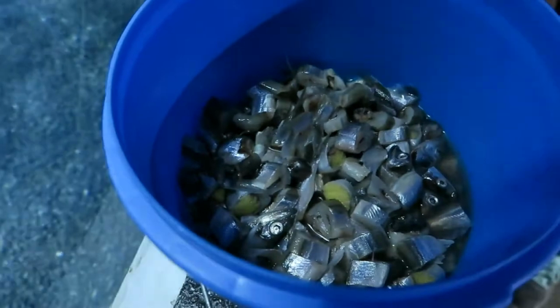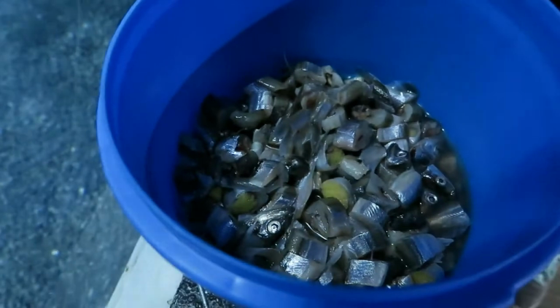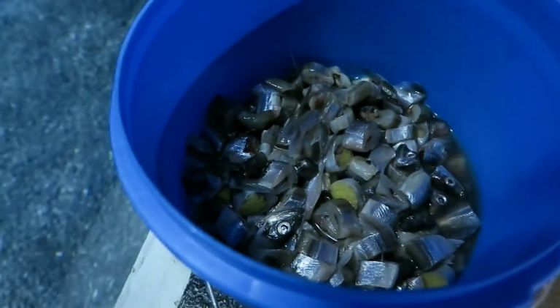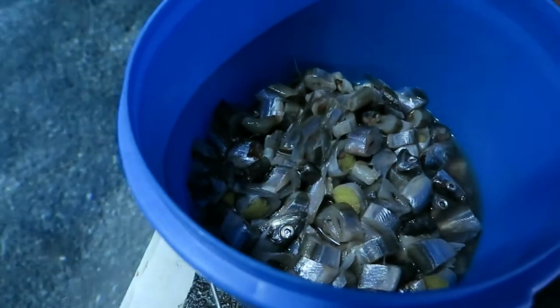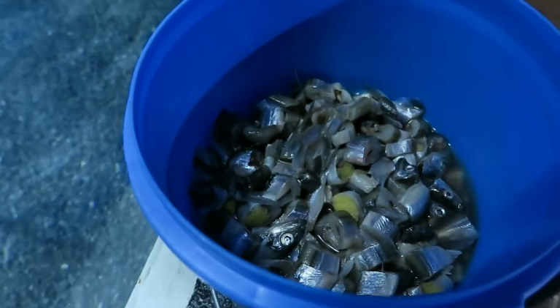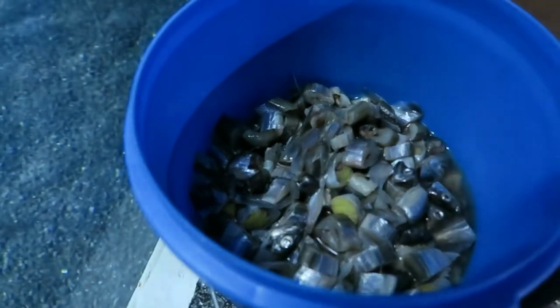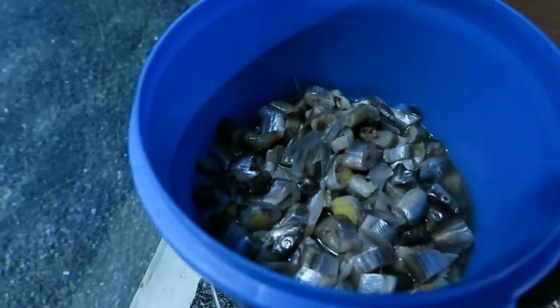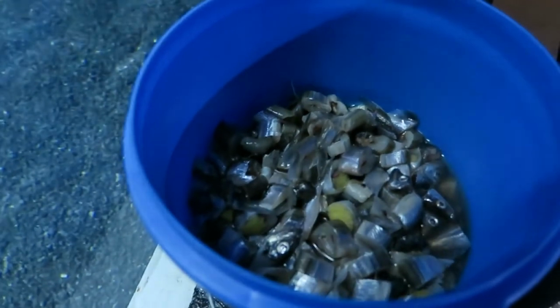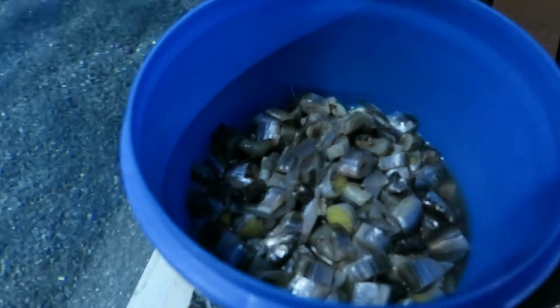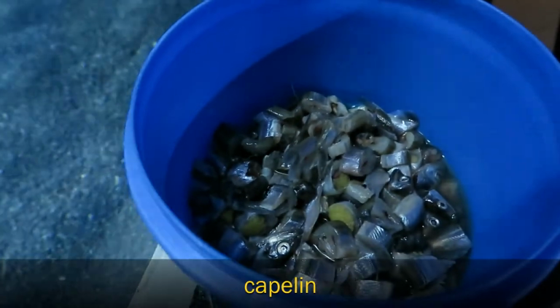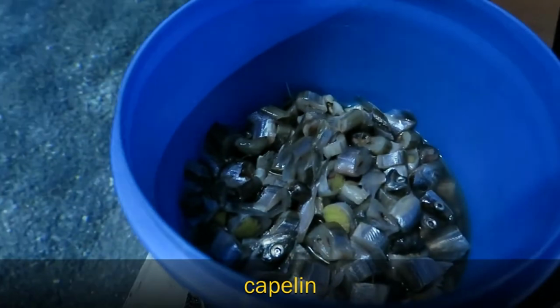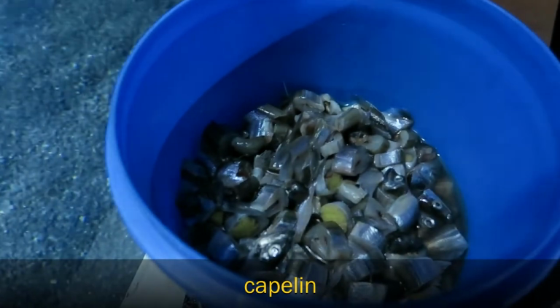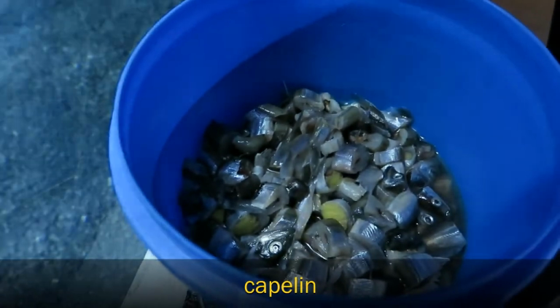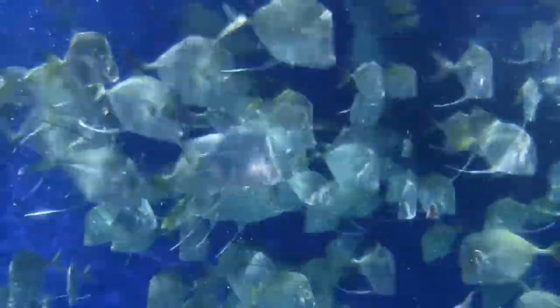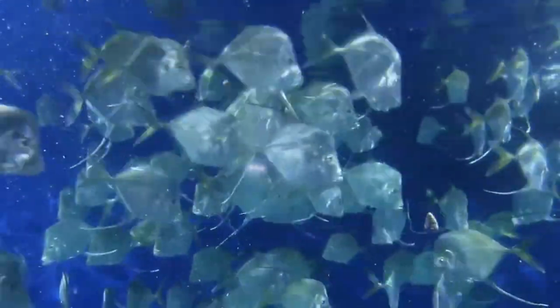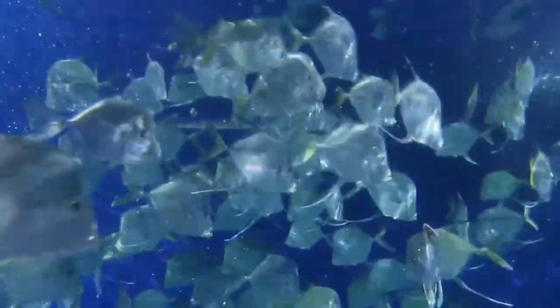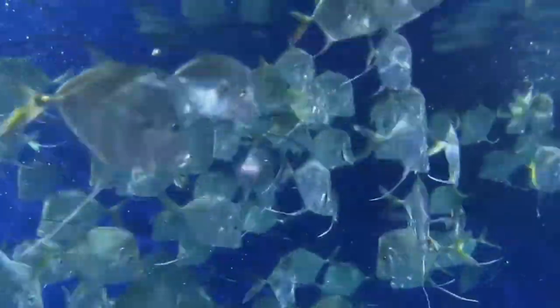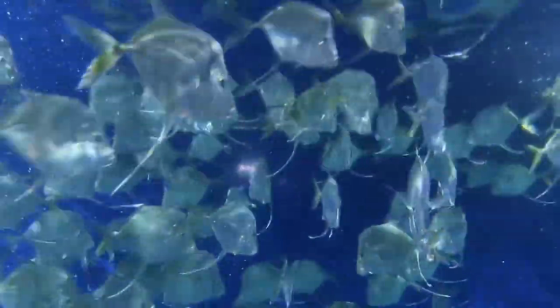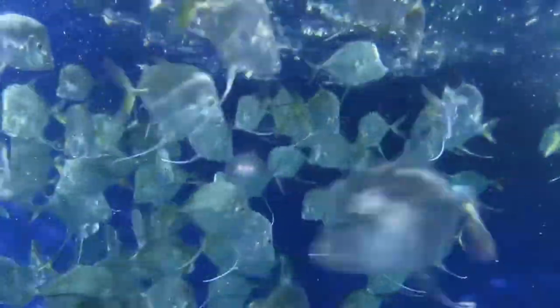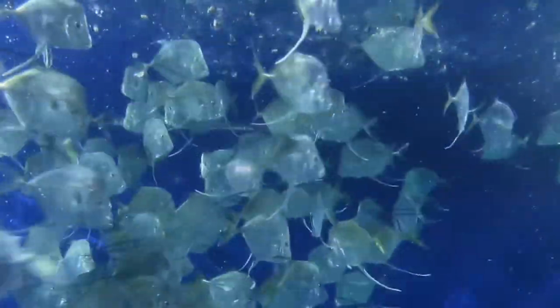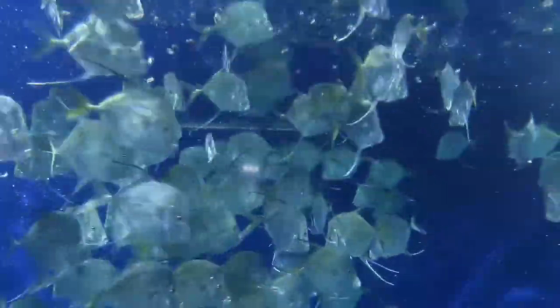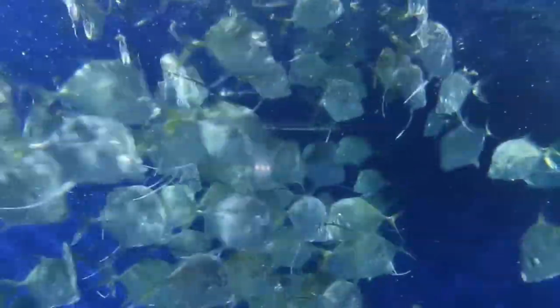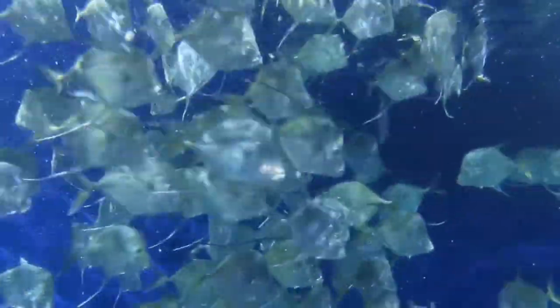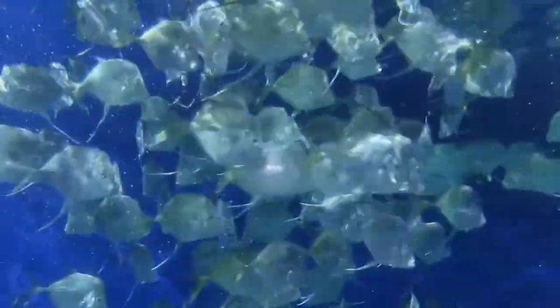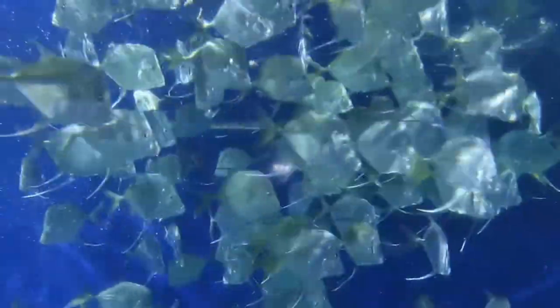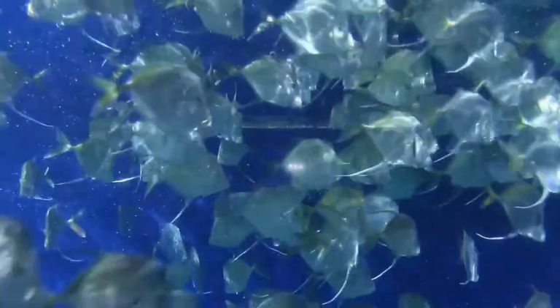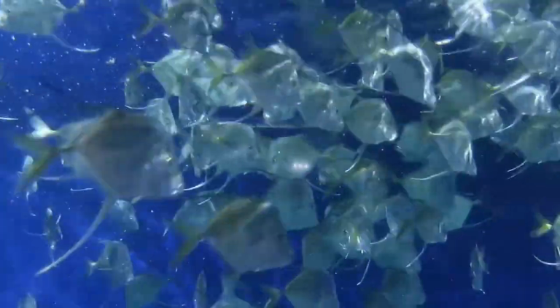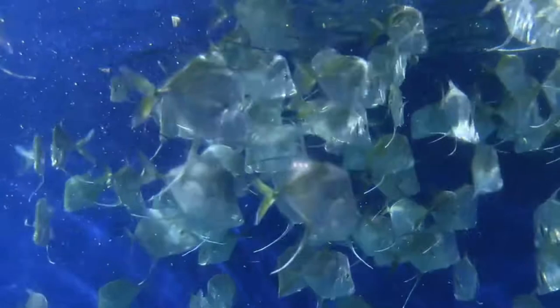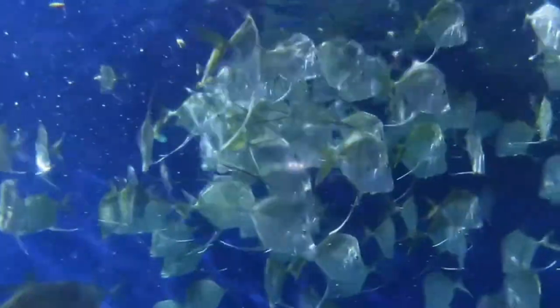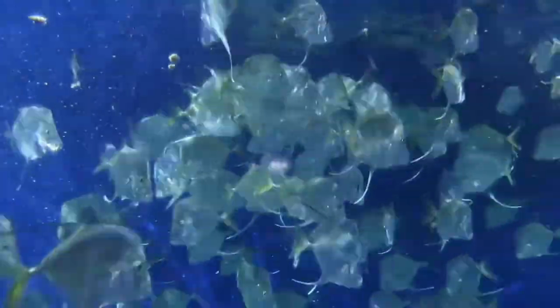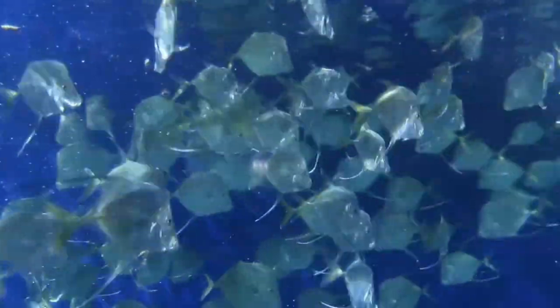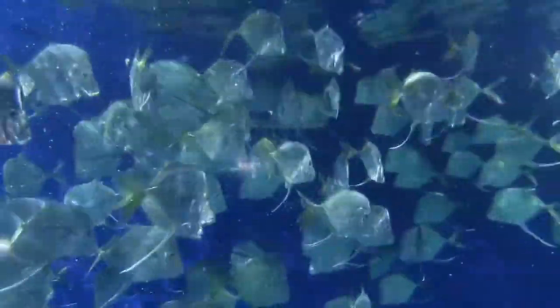Today we're going to be feeding about three pounds of capelin. They get a variety of different fish — today is capelin, but sometimes they'll get herring and squid and all sorts of other saltwater fish.